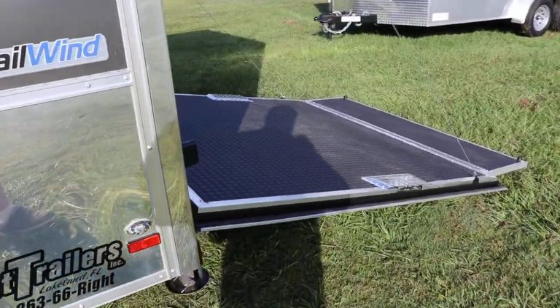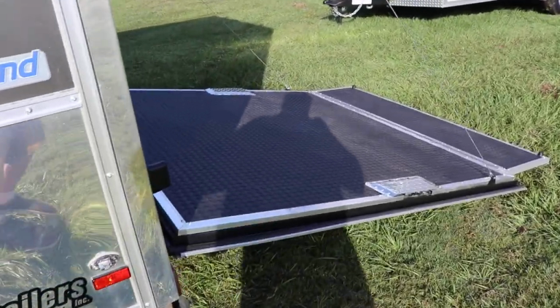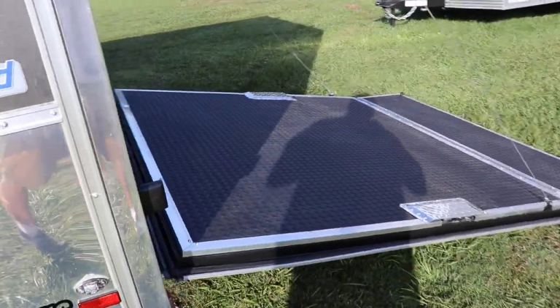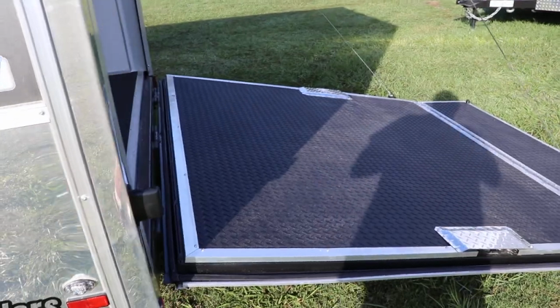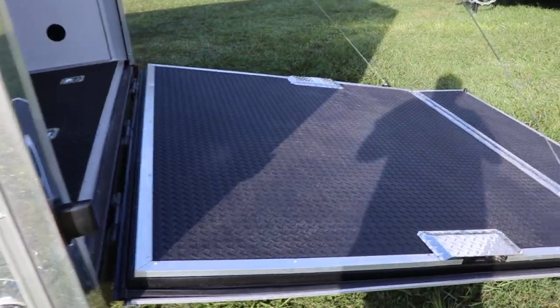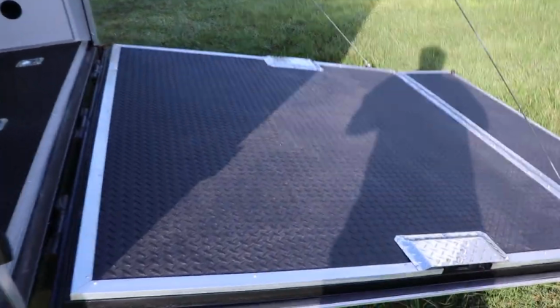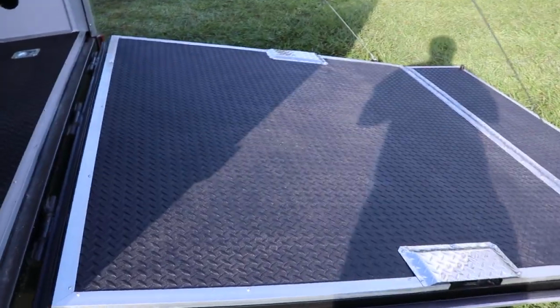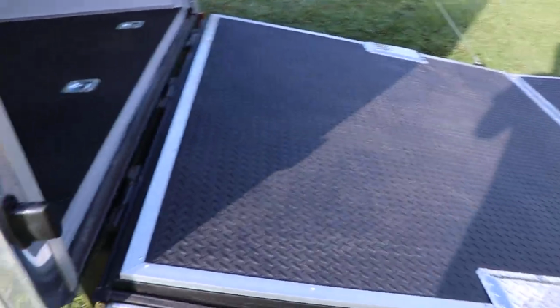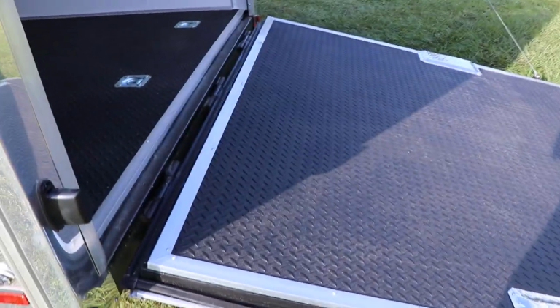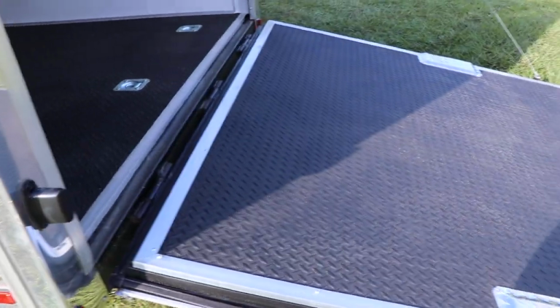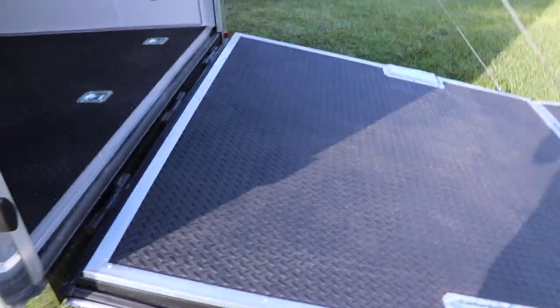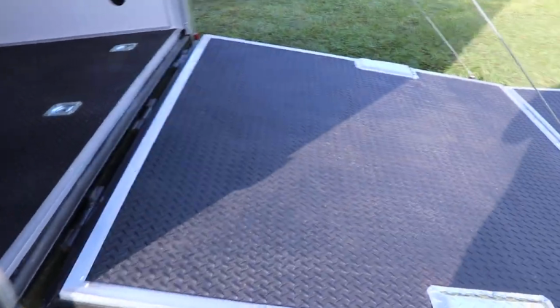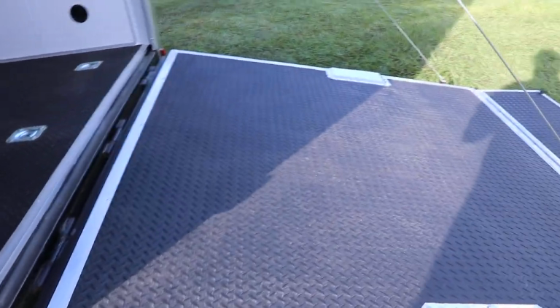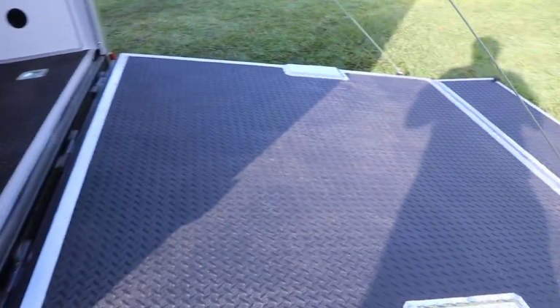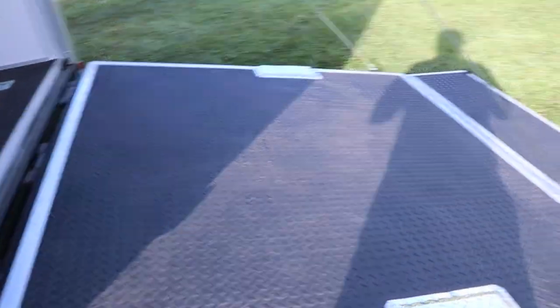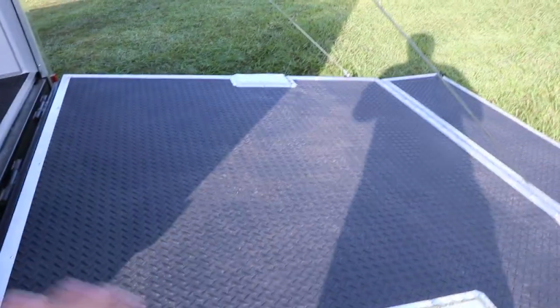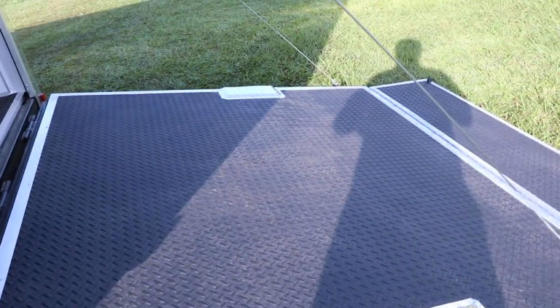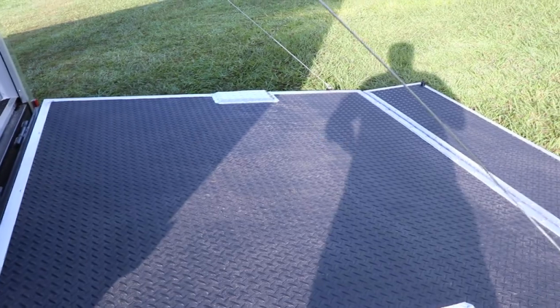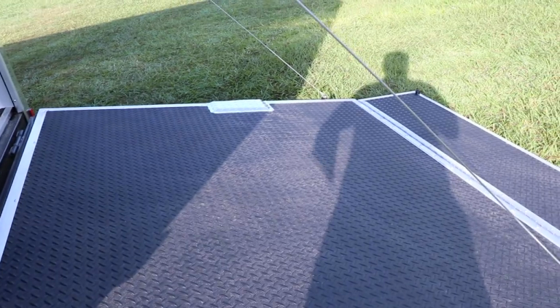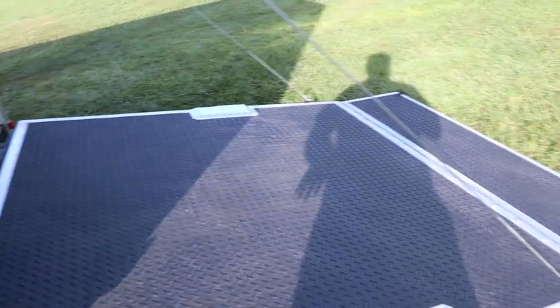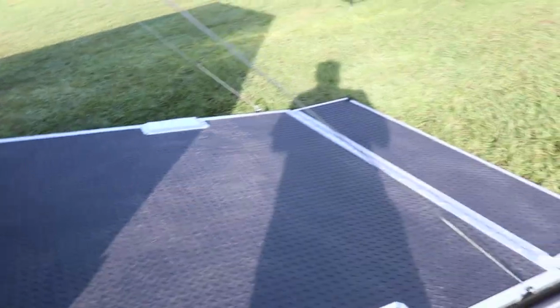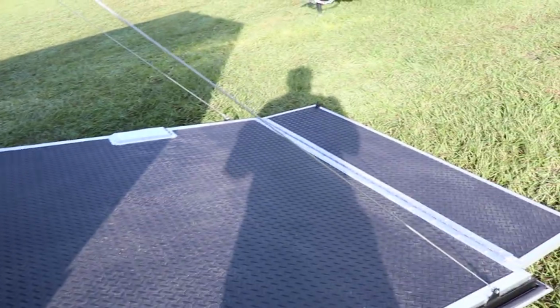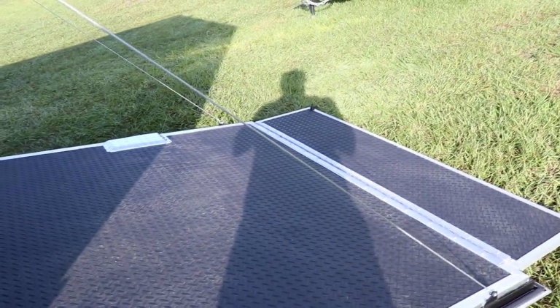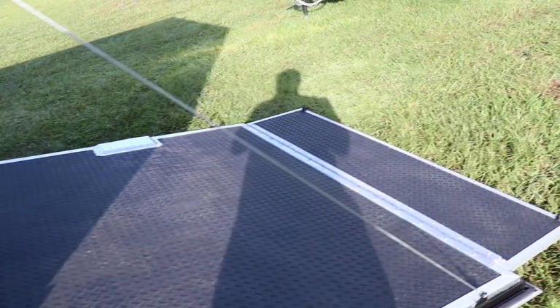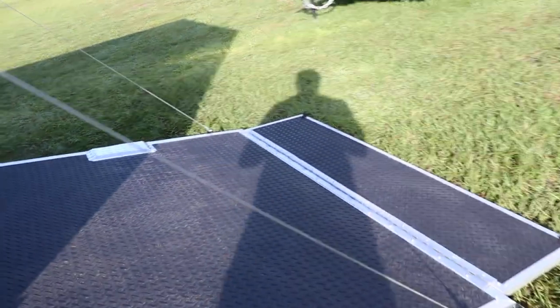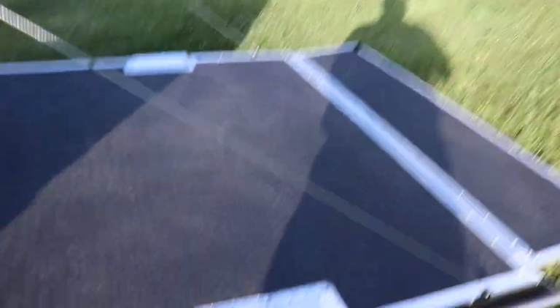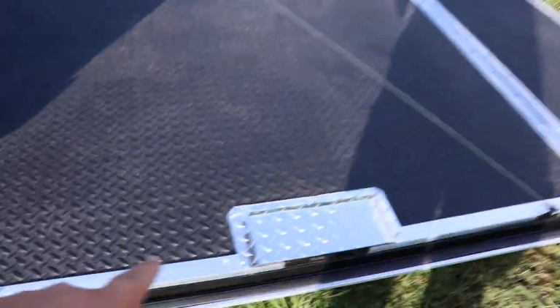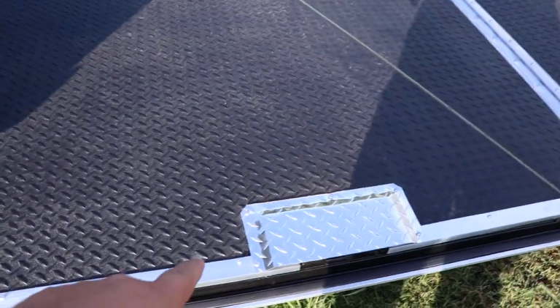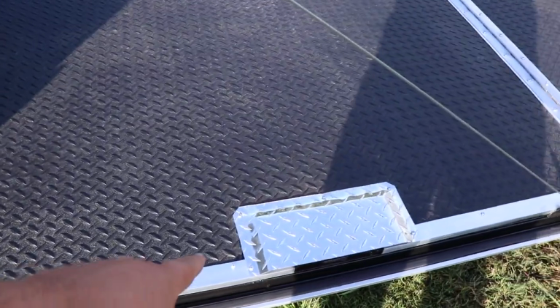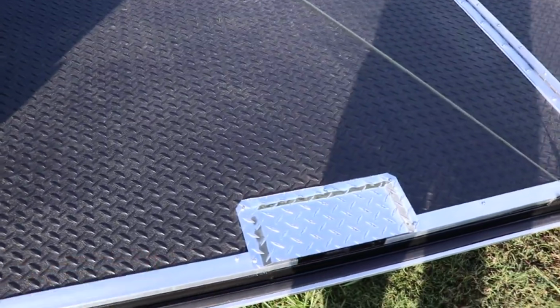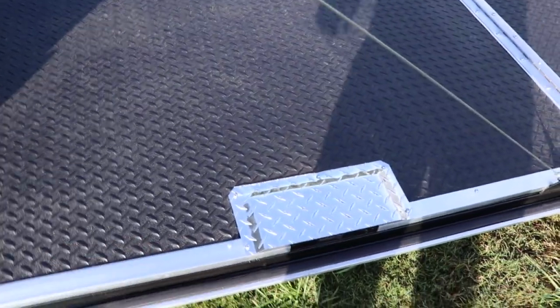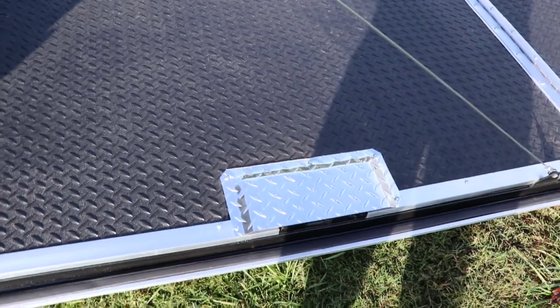Towards the back of the trailer here we do have a heavy duty rear ramp with a rubber tread plate mat on it. It does have the extended flap, and this right here covers the lock mechanism.